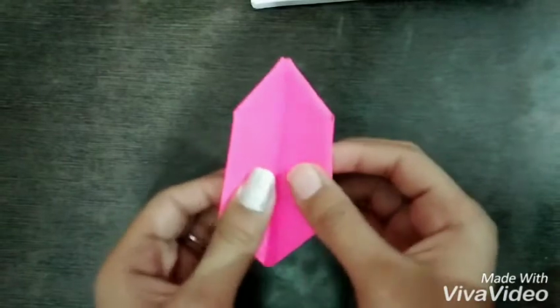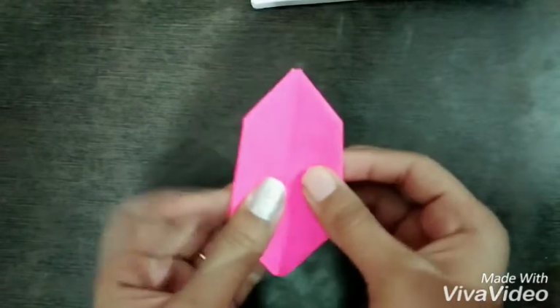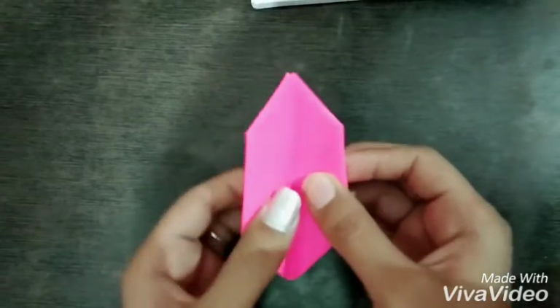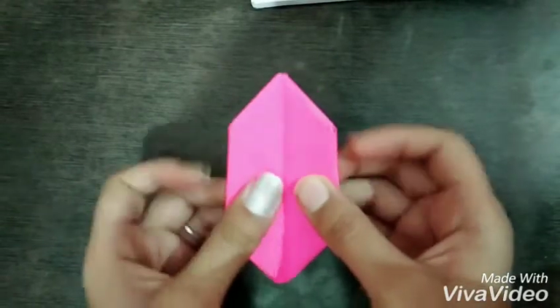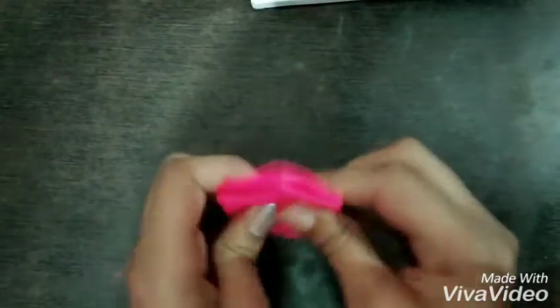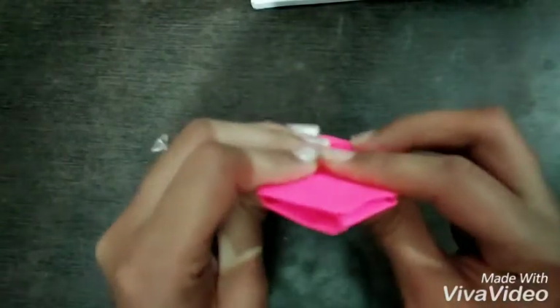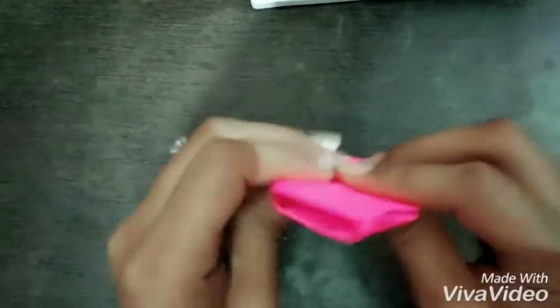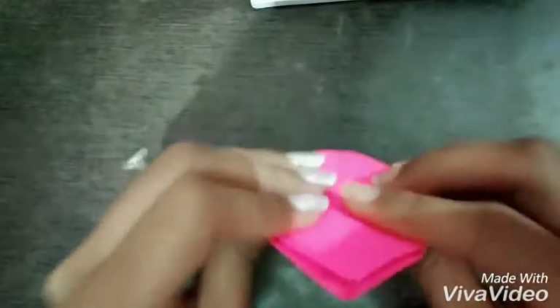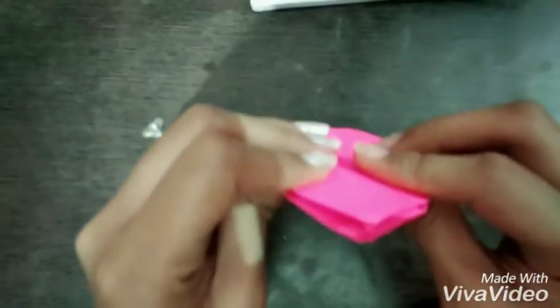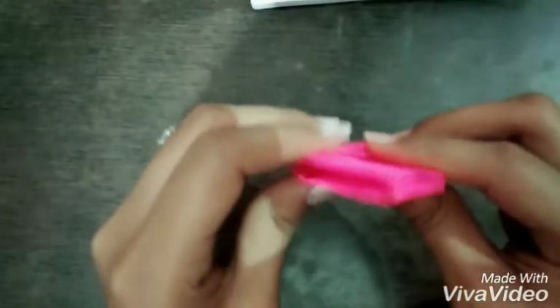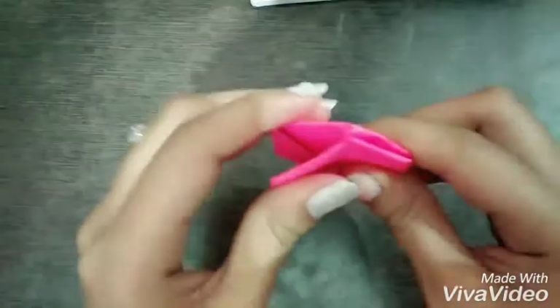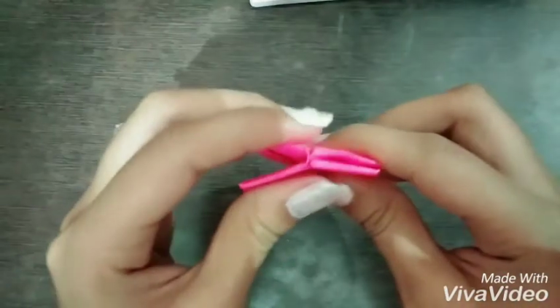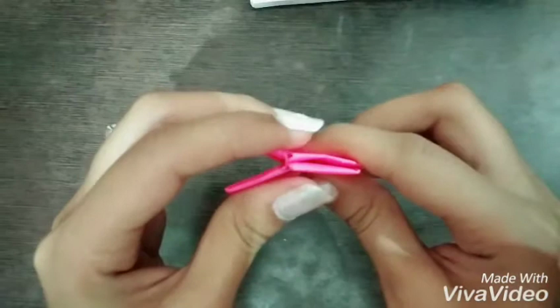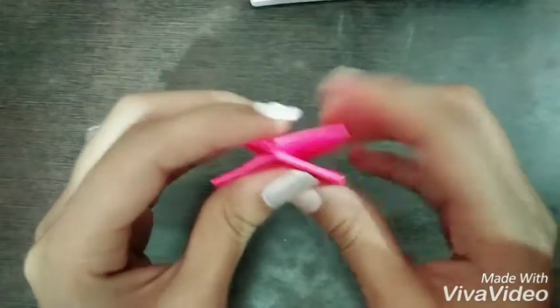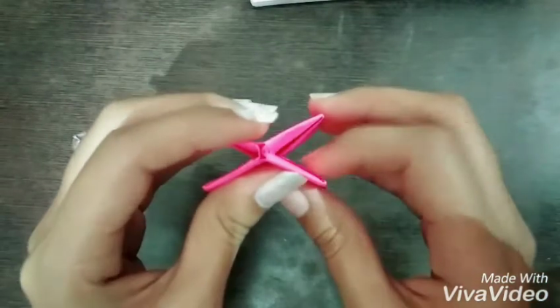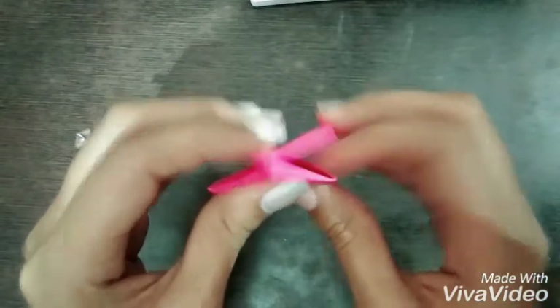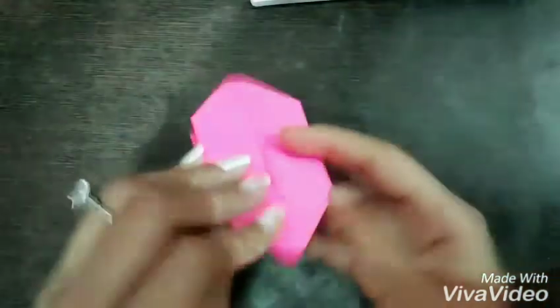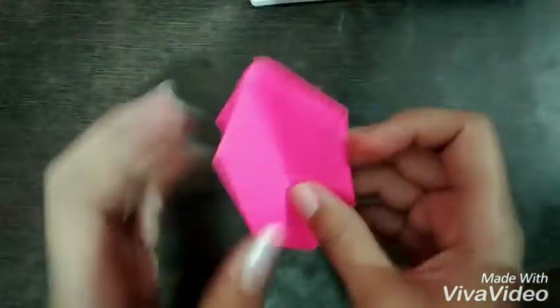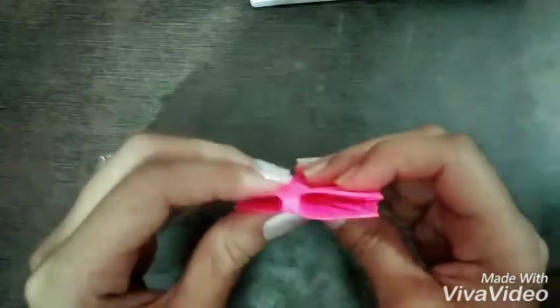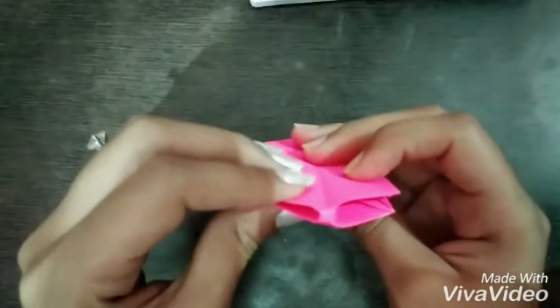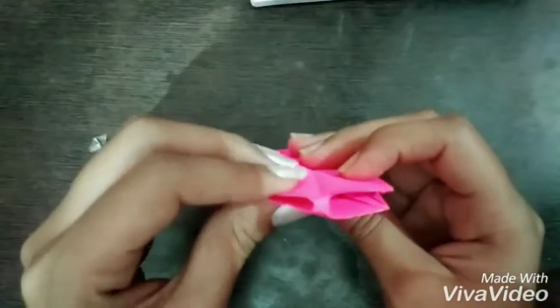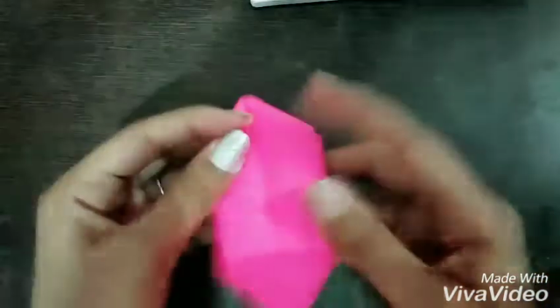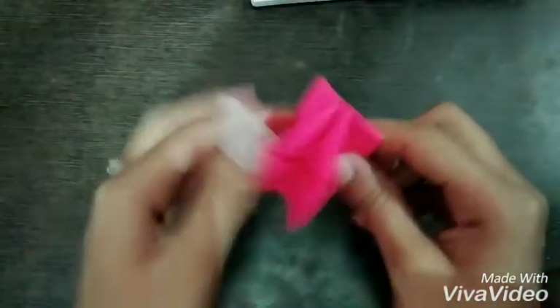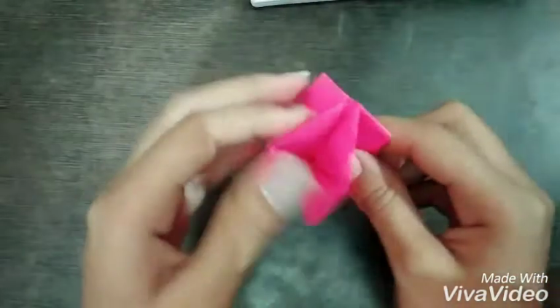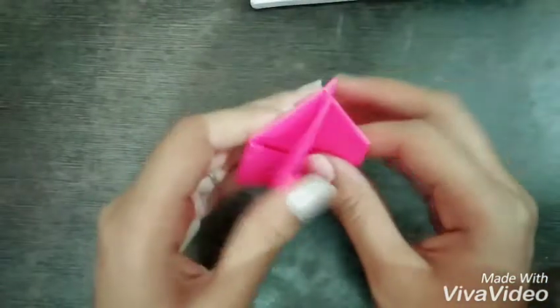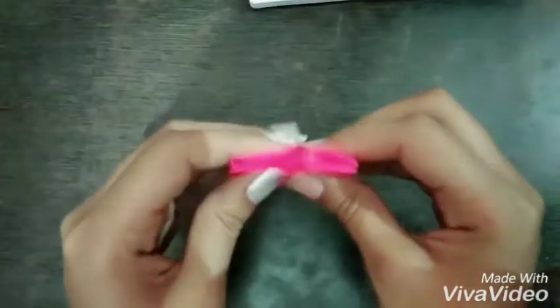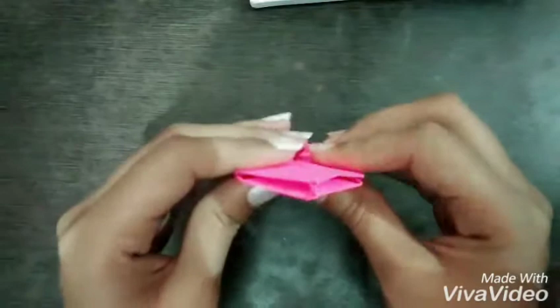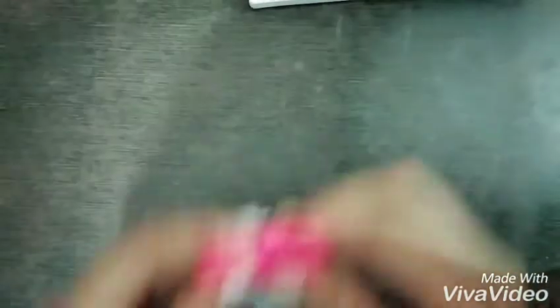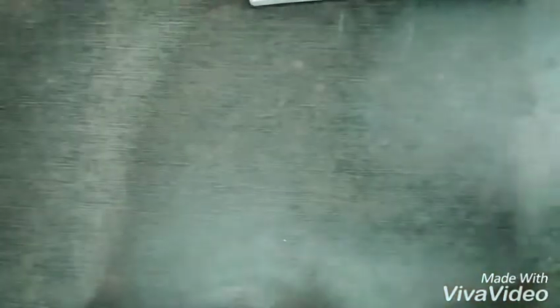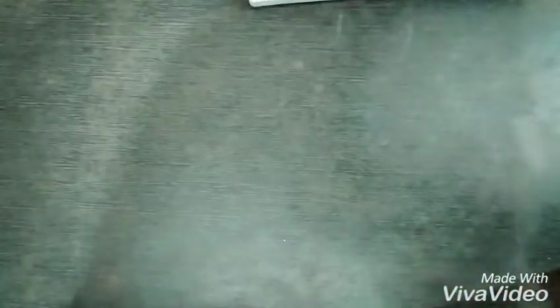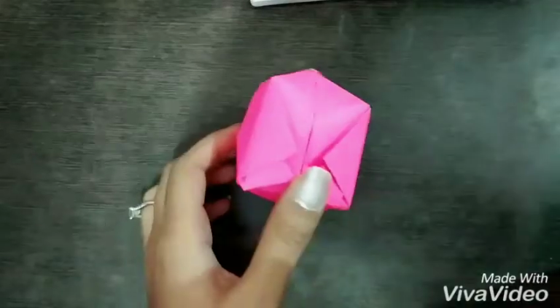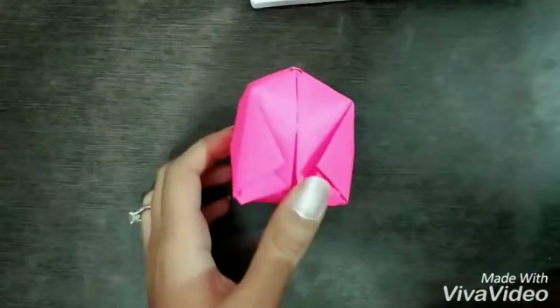Your paper origami ball is ready. You can blow air into the hole that's shown — and there it goes!